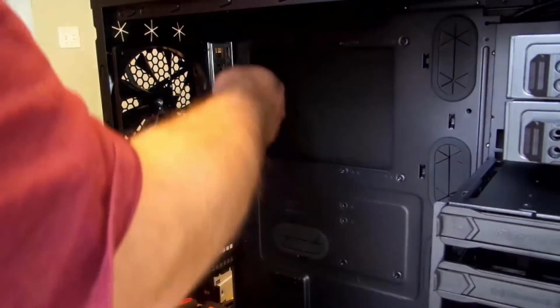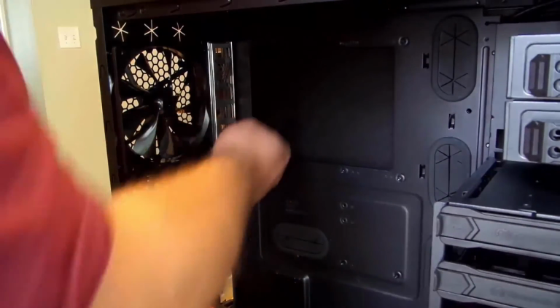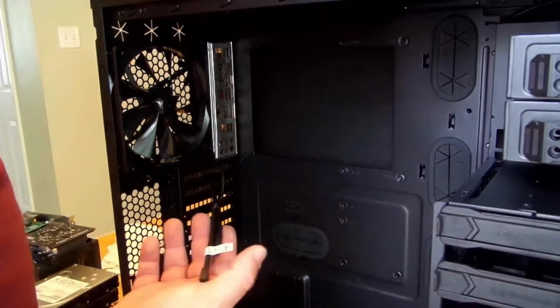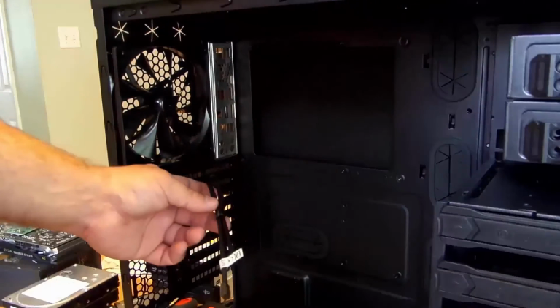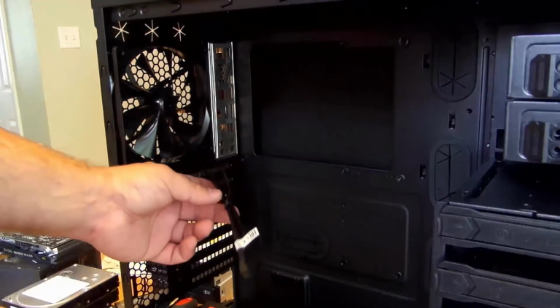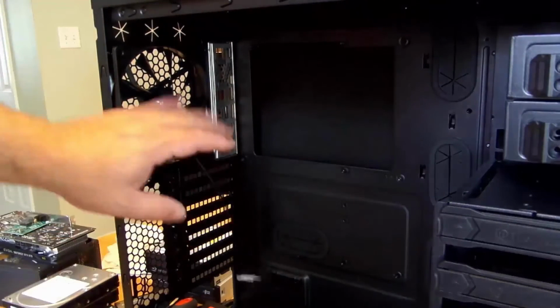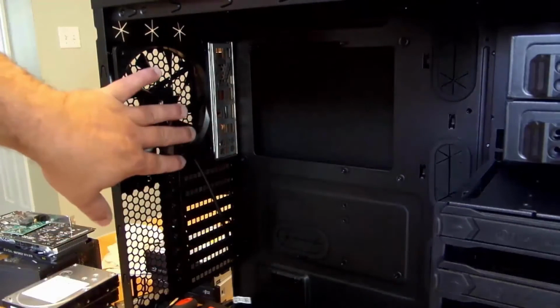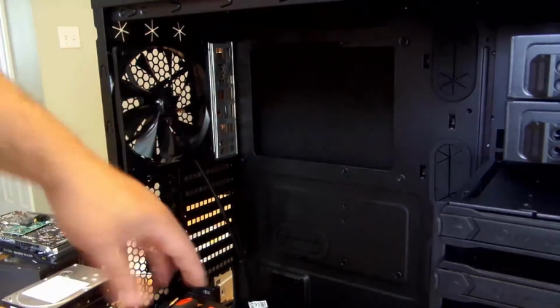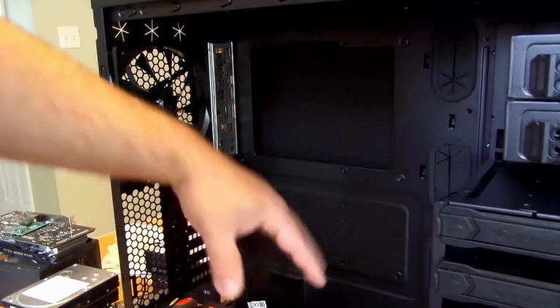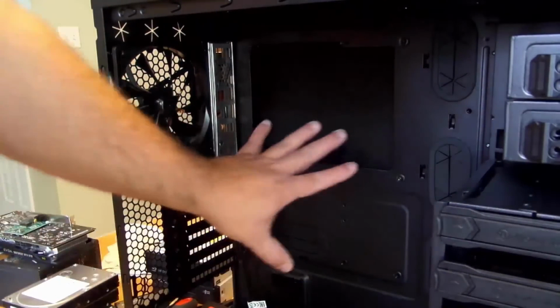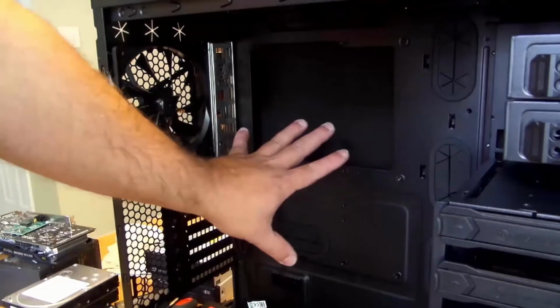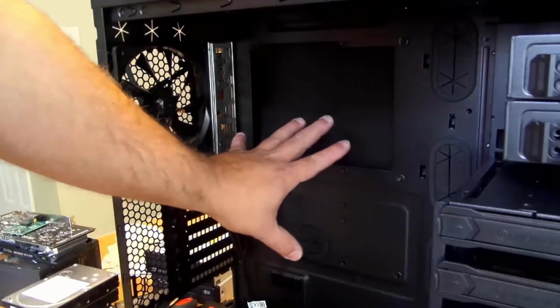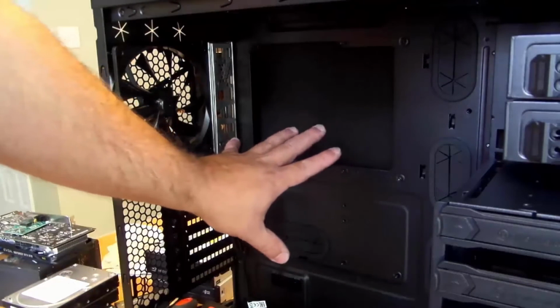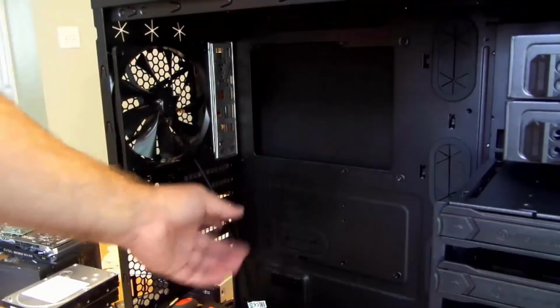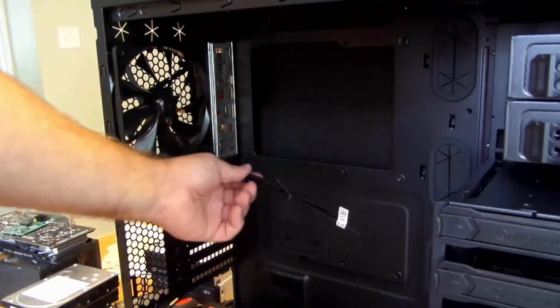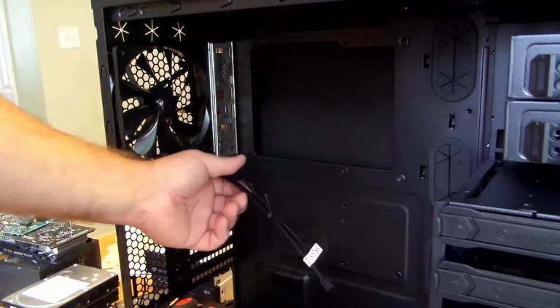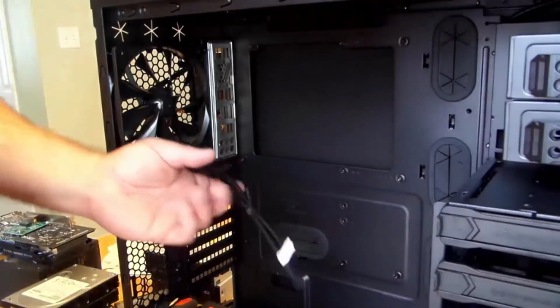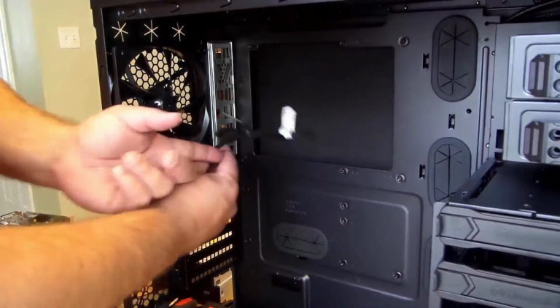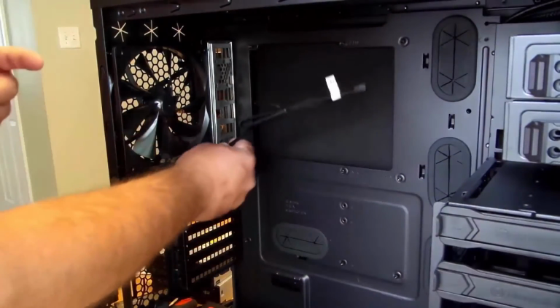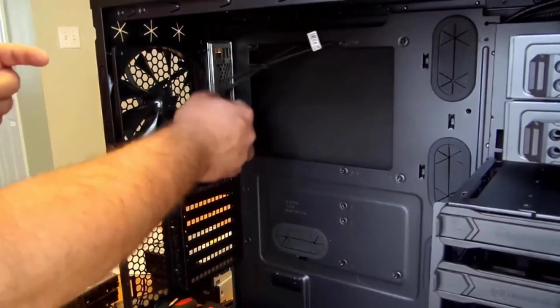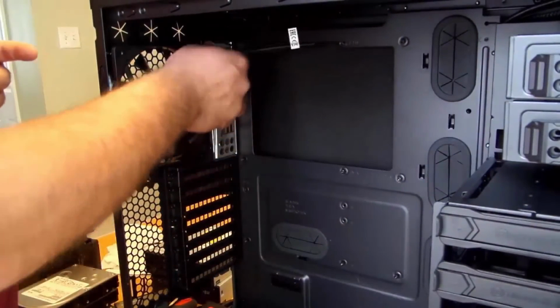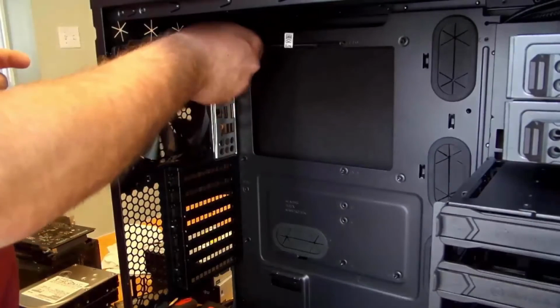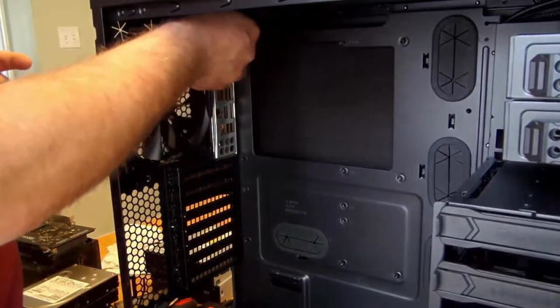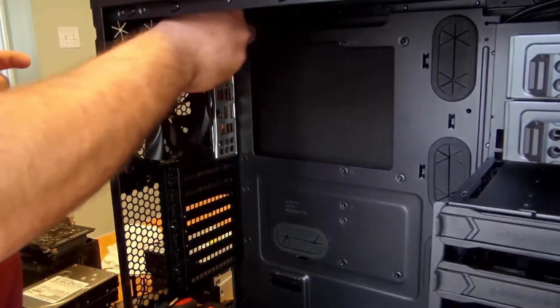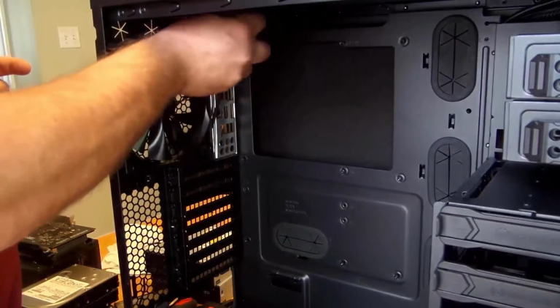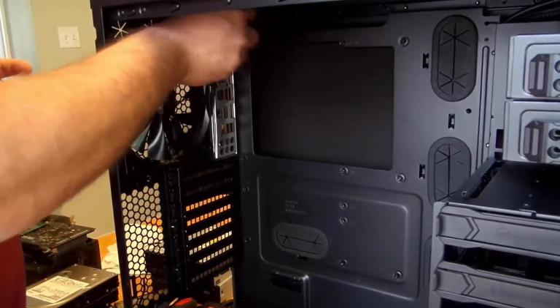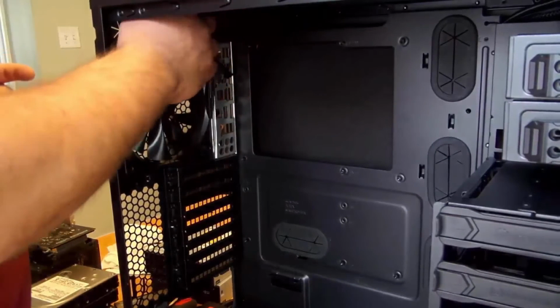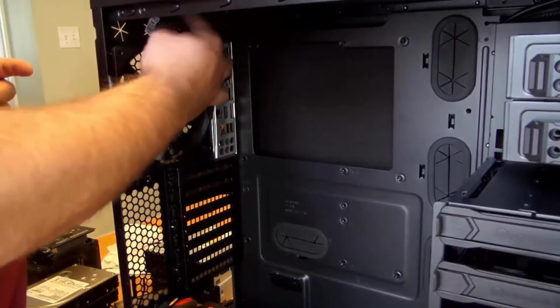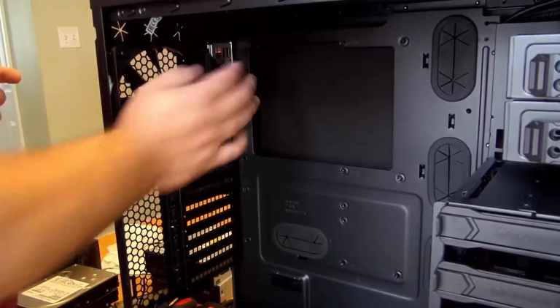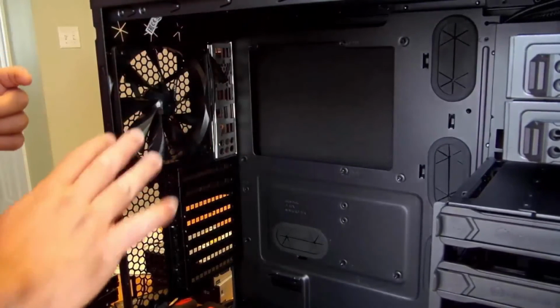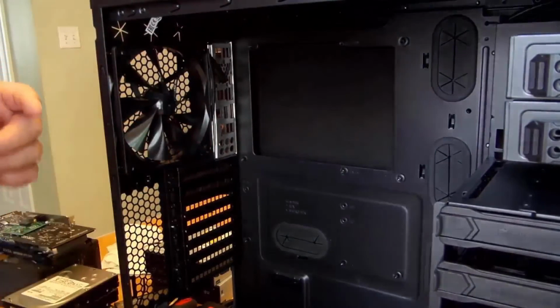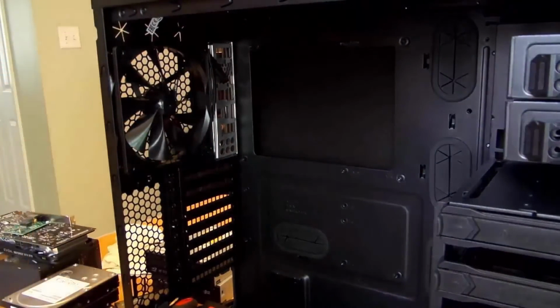We're going to want to move this power cable for the fan because this is where we're going to be putting the motherboard — it'll get in our way. So I'll just kind of slide it behind the fan up here, and we'll get back to that soon.